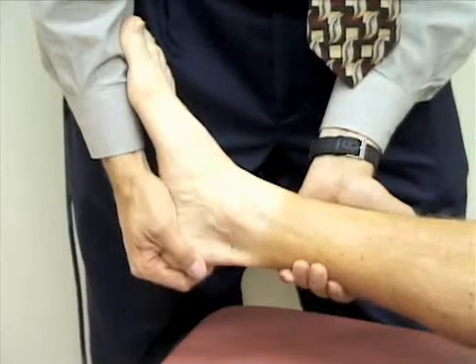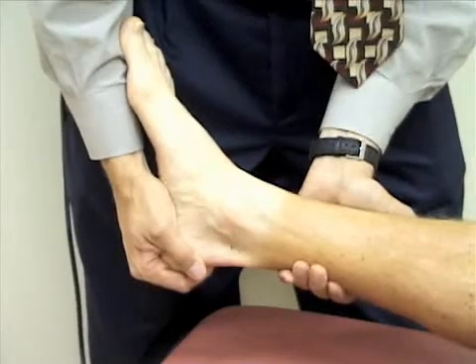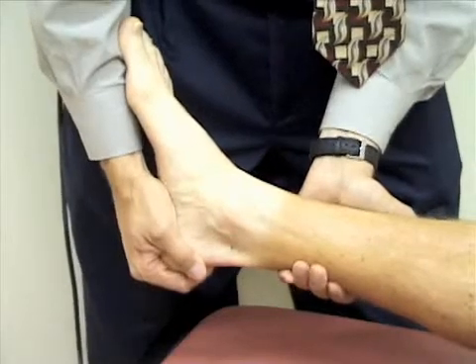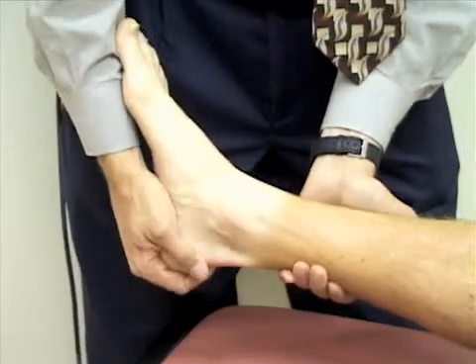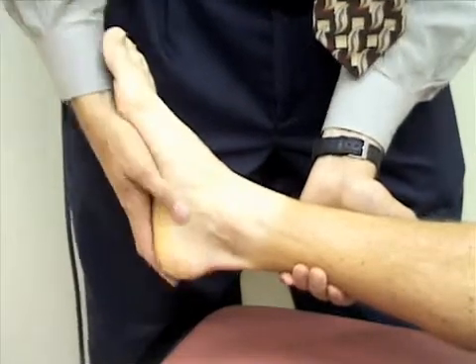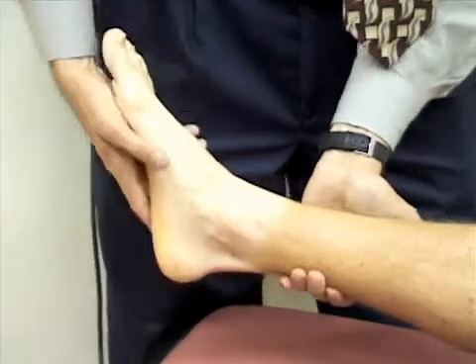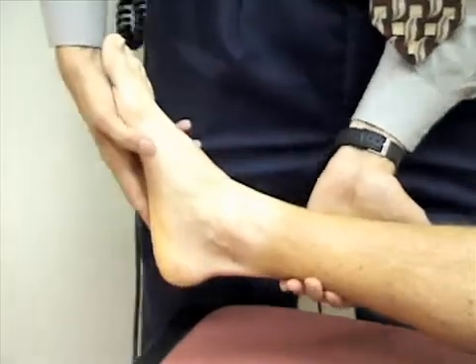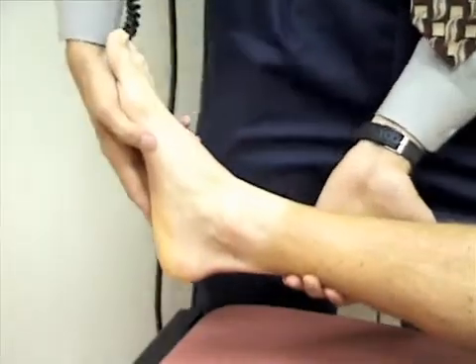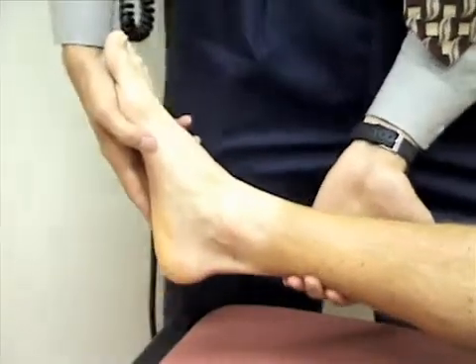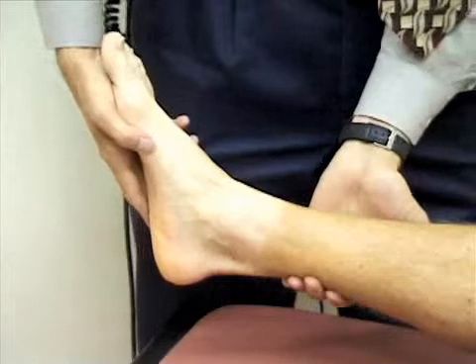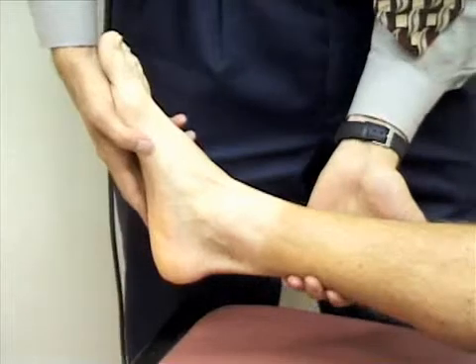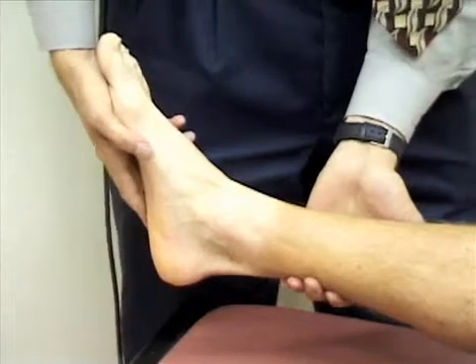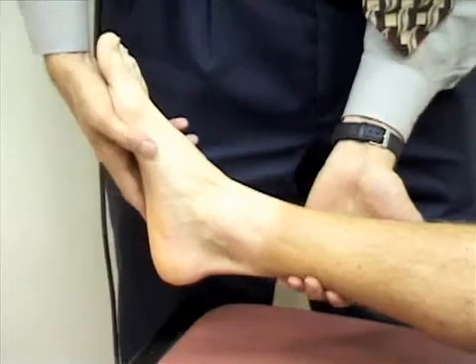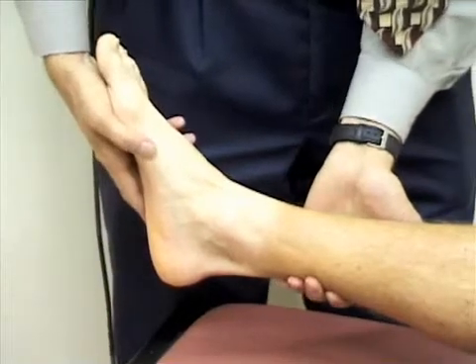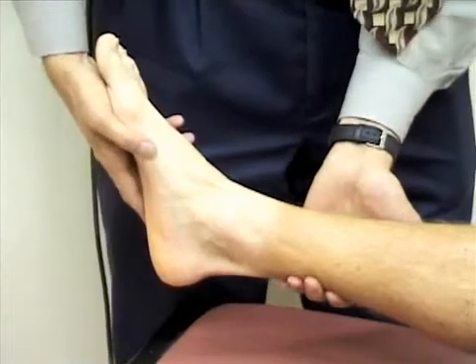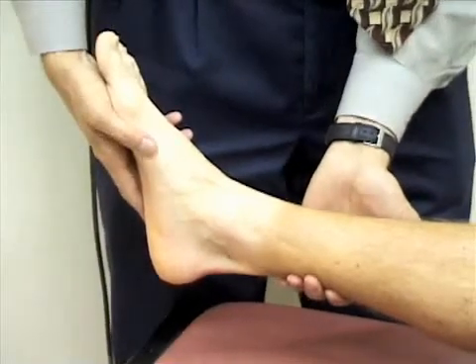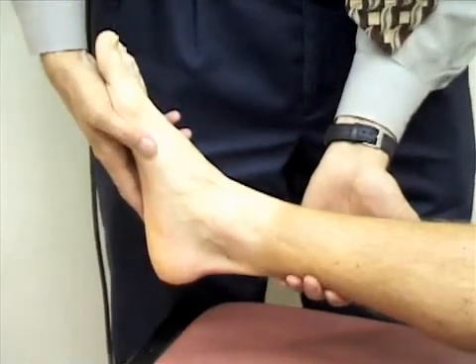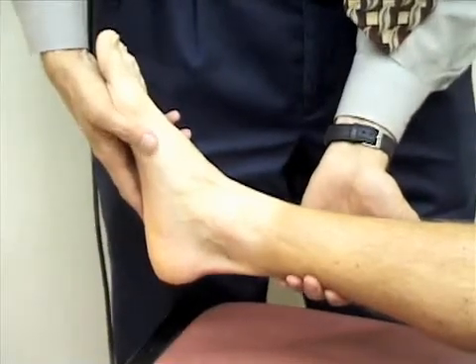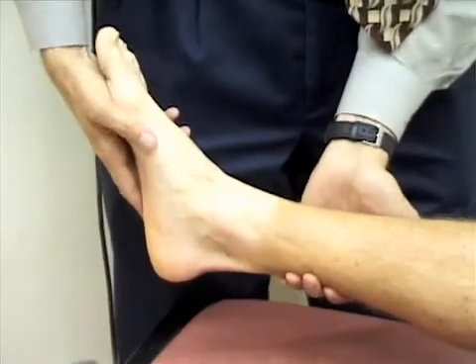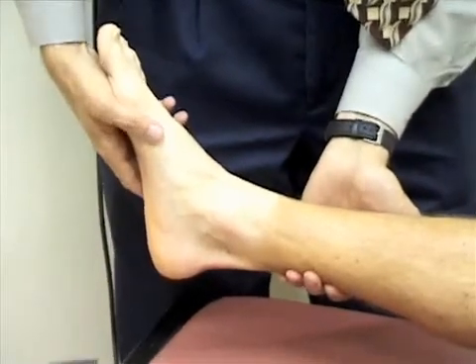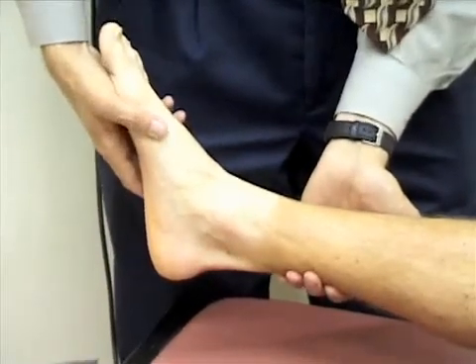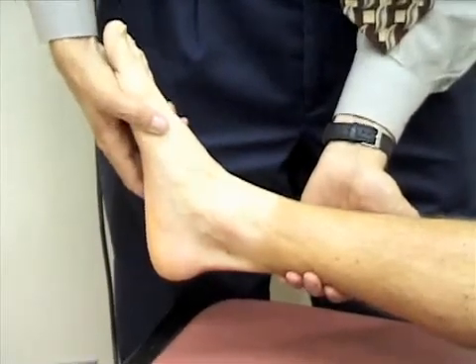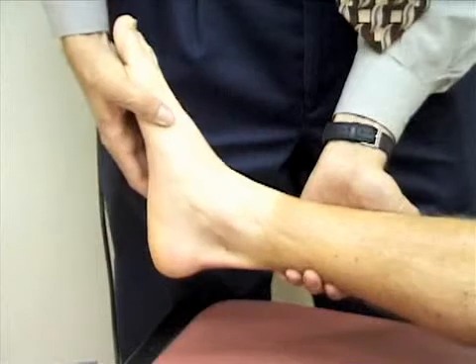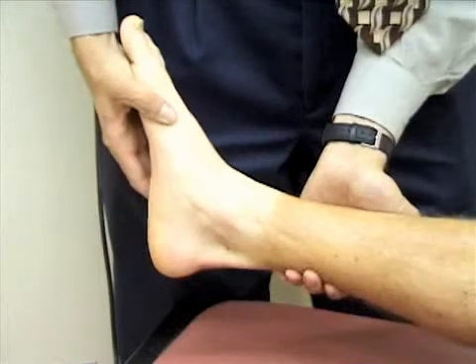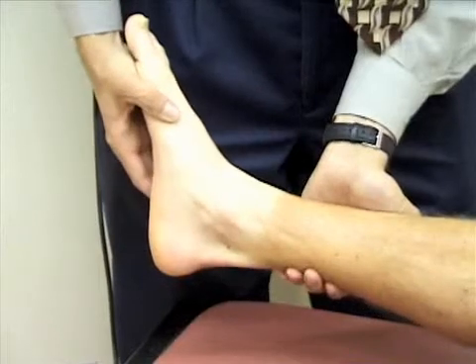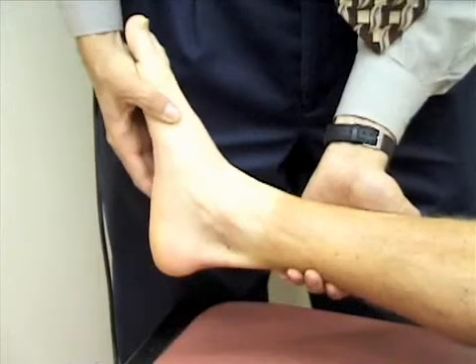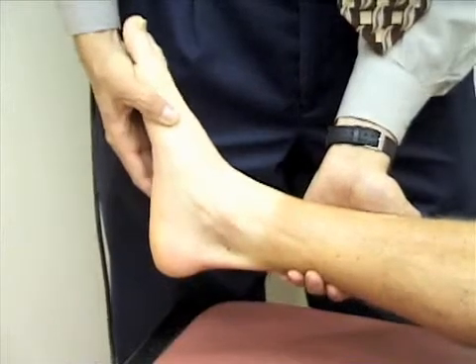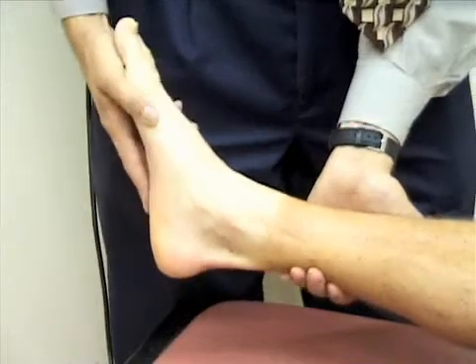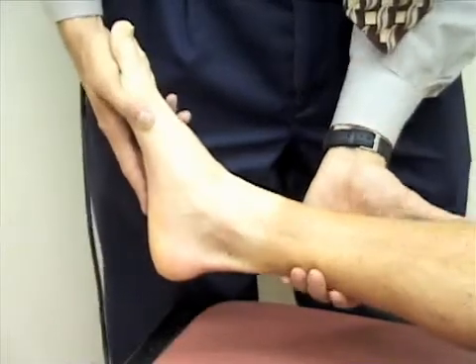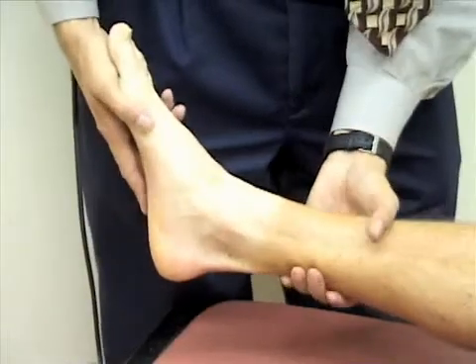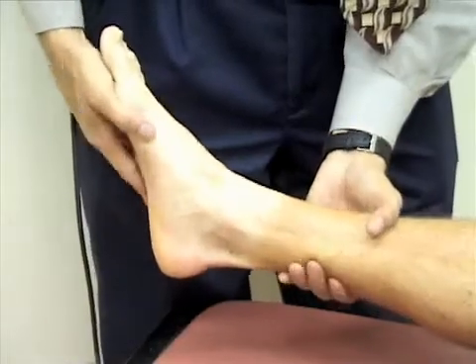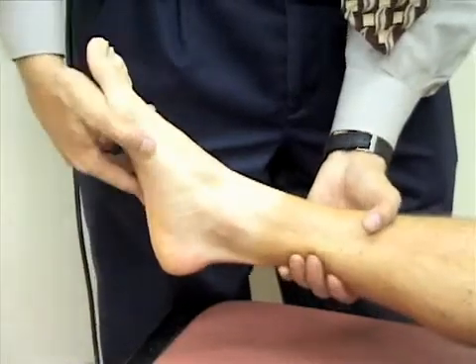I'm next going to check adduction and abduction of the foot. I'll first abduct the foot by moving the foot away from the midline, and then I'm going to adduct the foot and move it toward the midline.